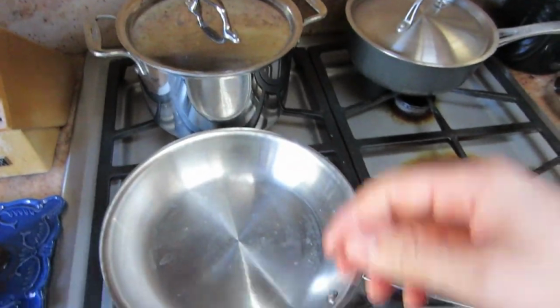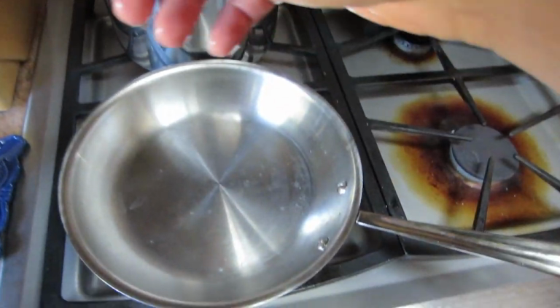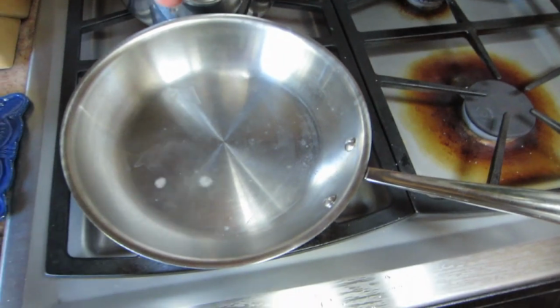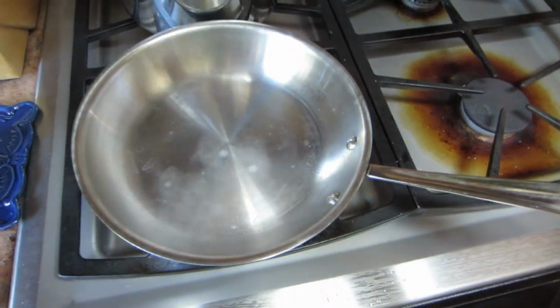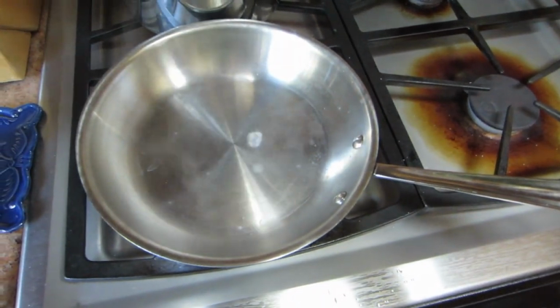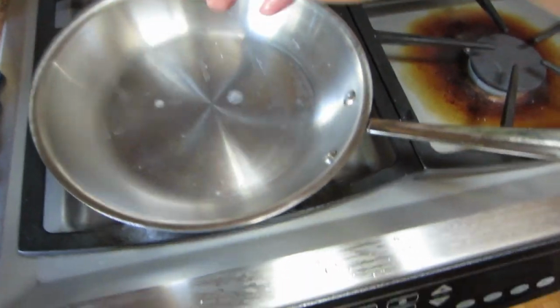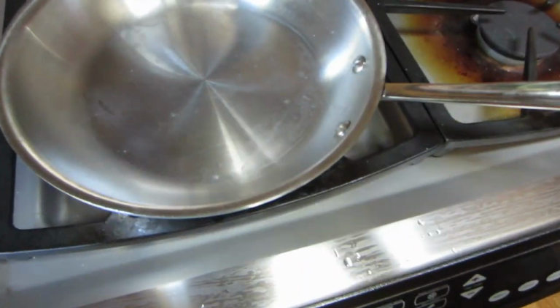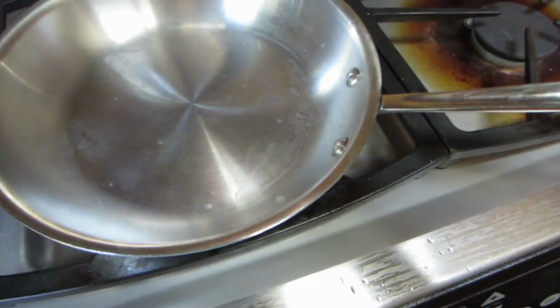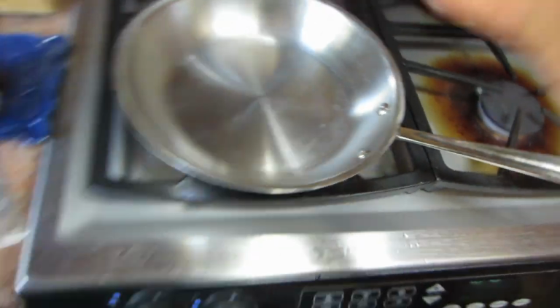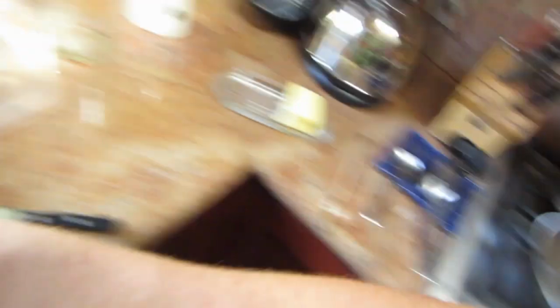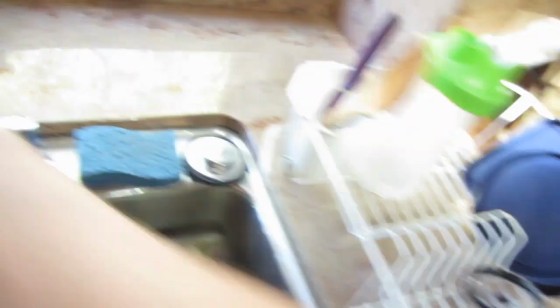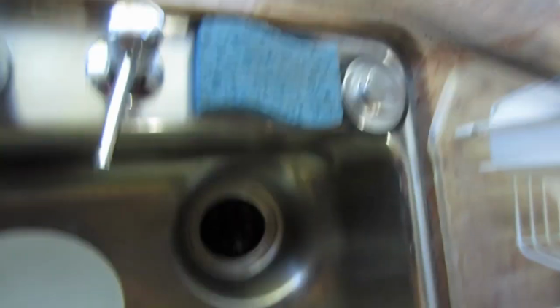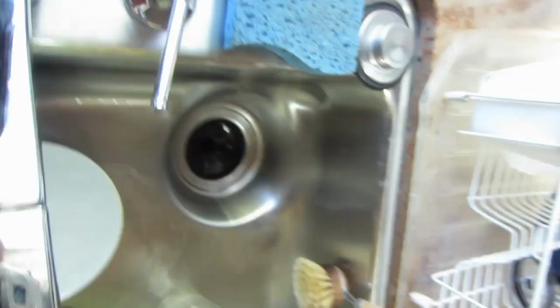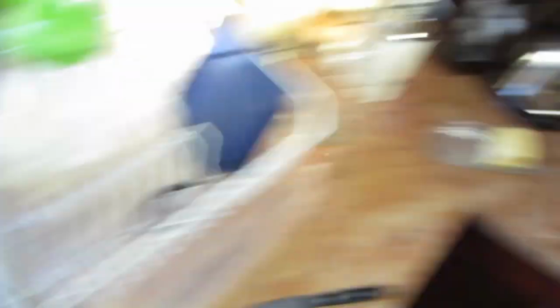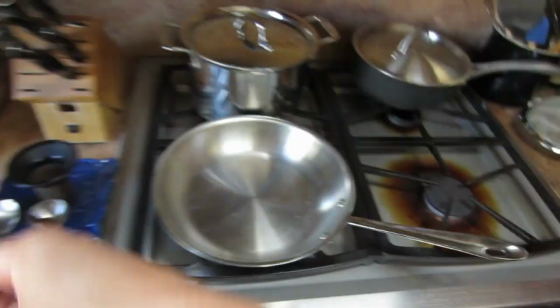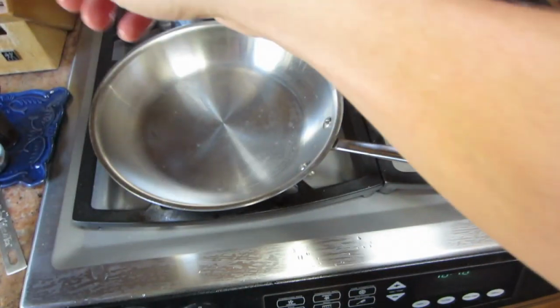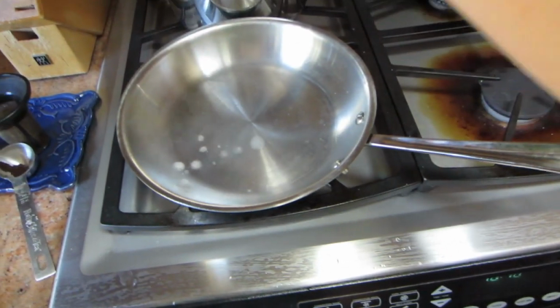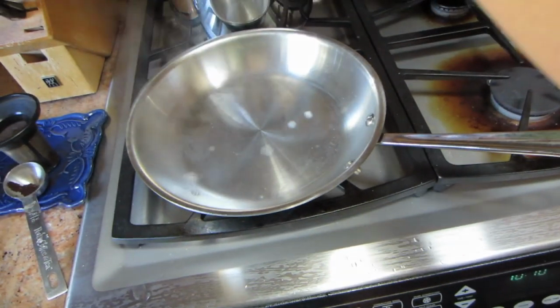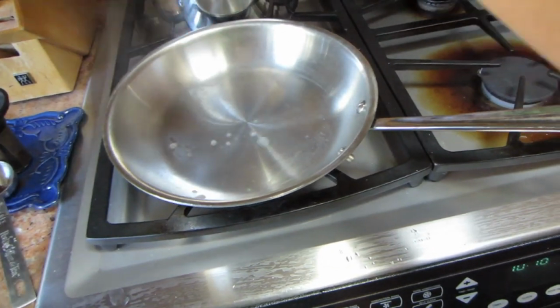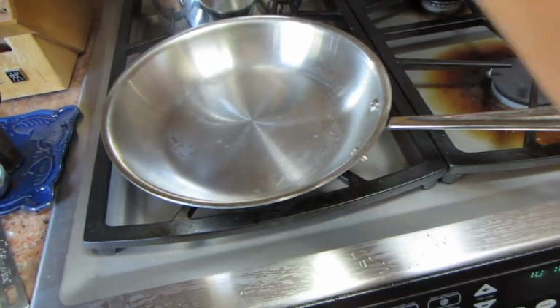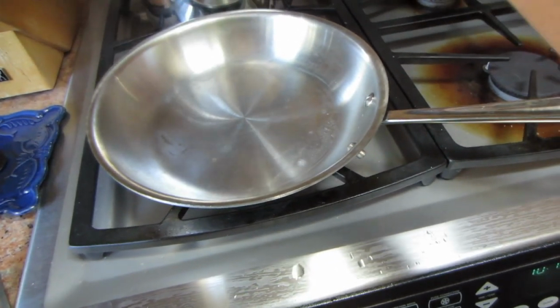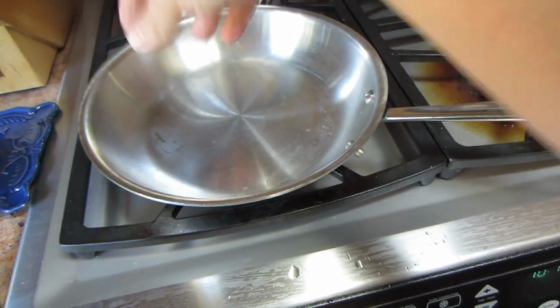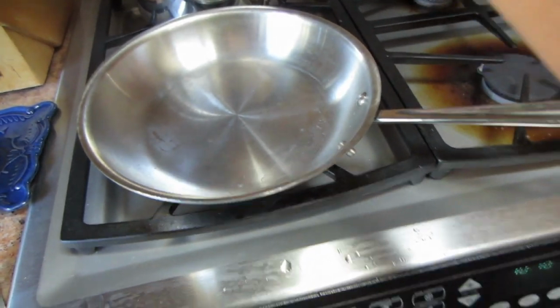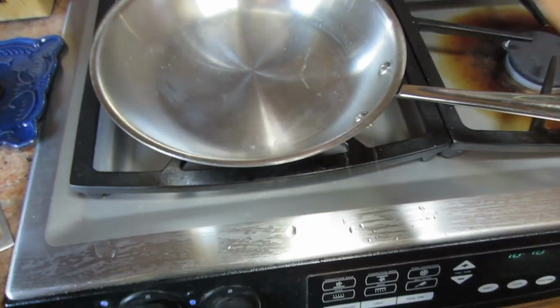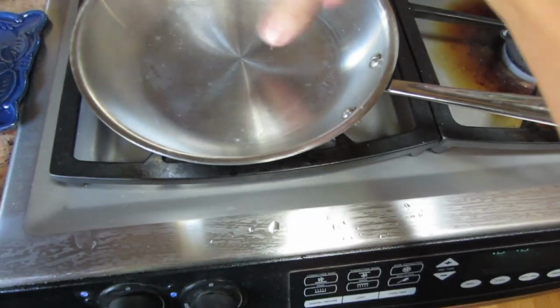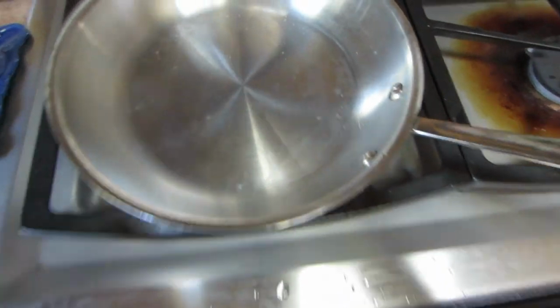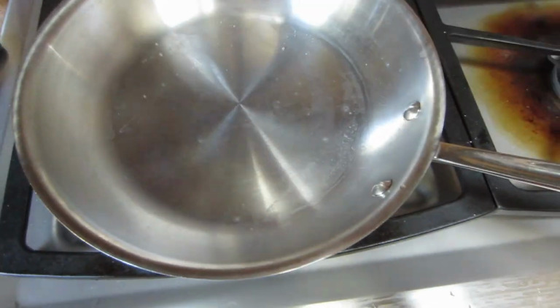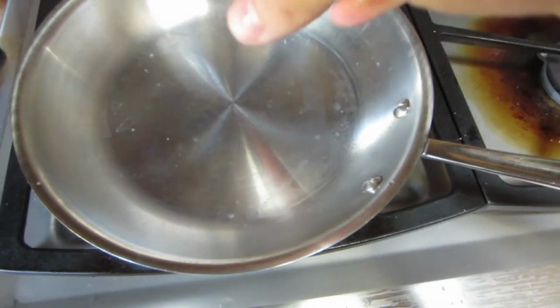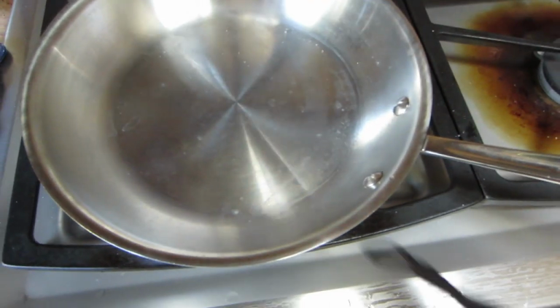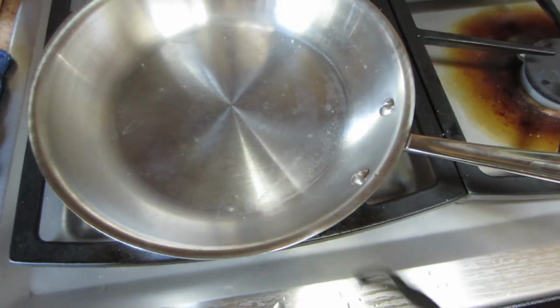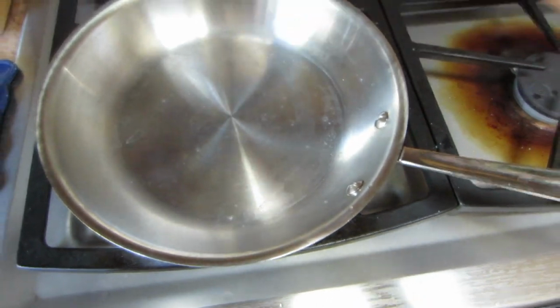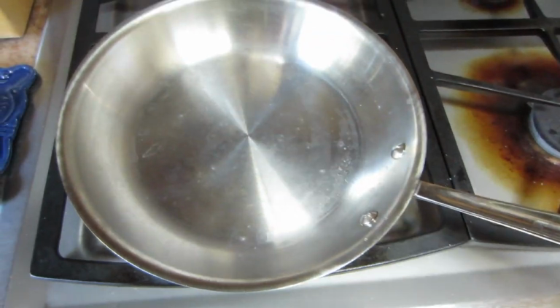Alright, so now it's gotten up to temperature. See, you can see it dancing — all the drops are moving. That's how you know it's ready.